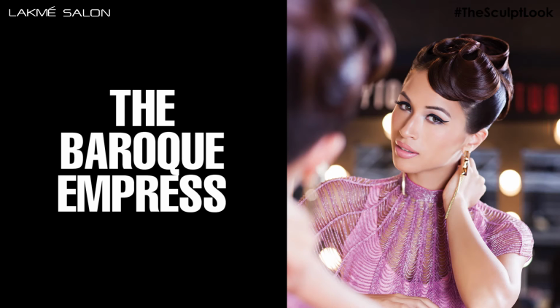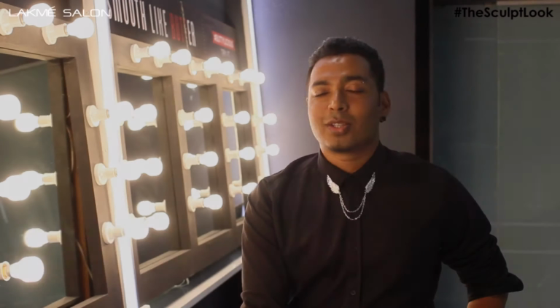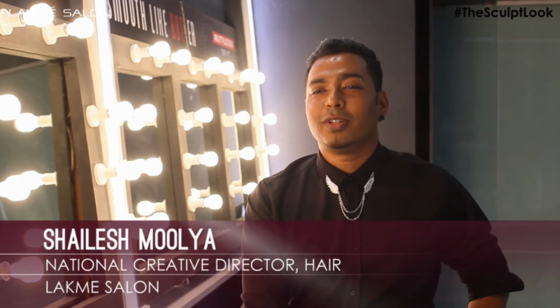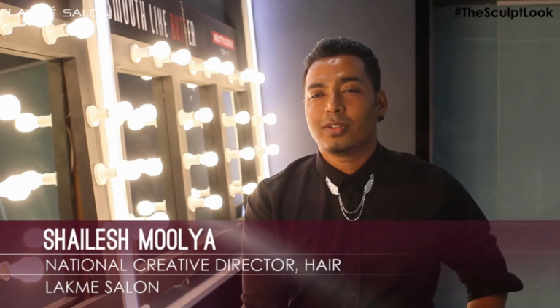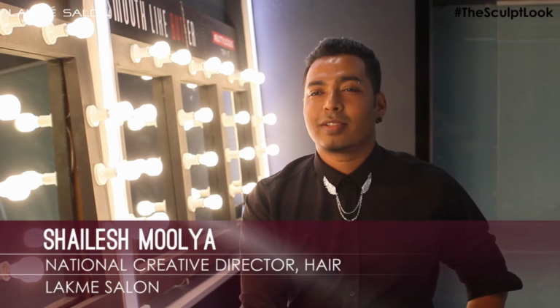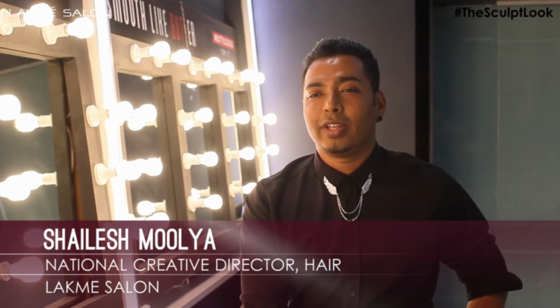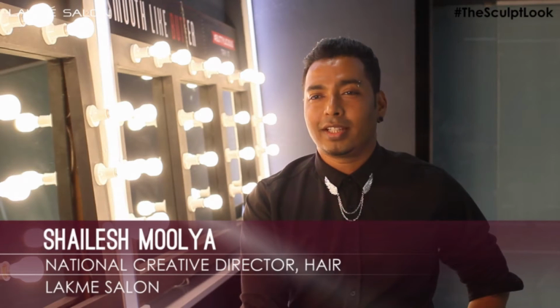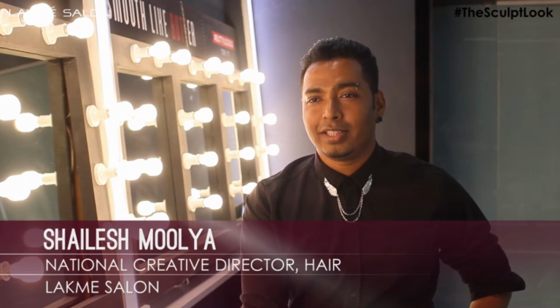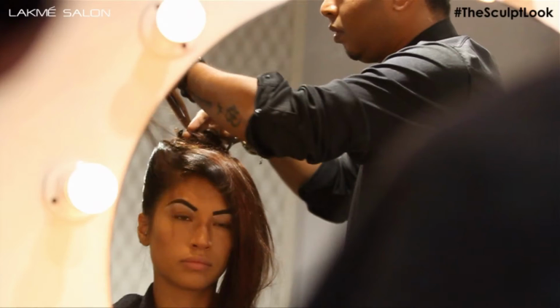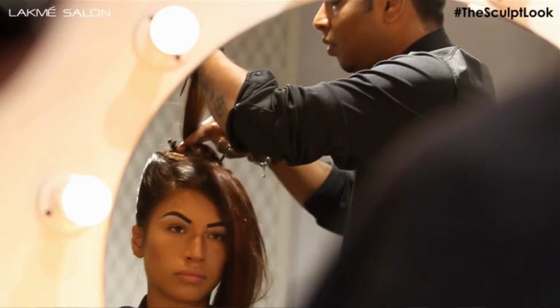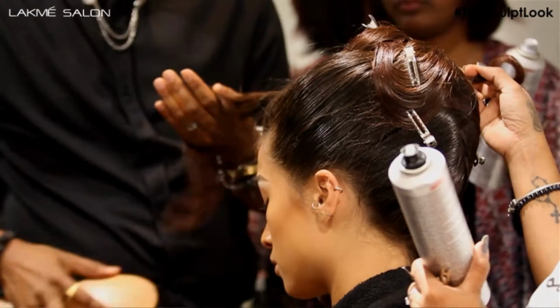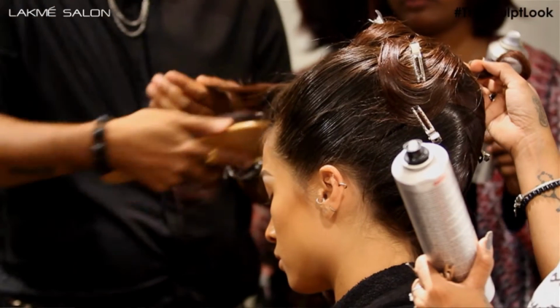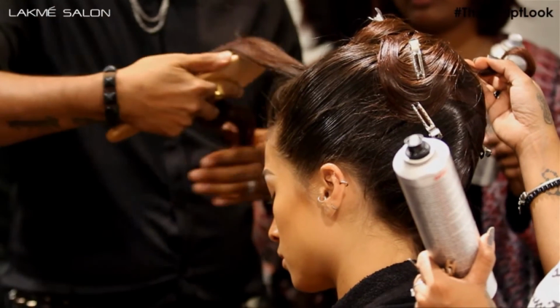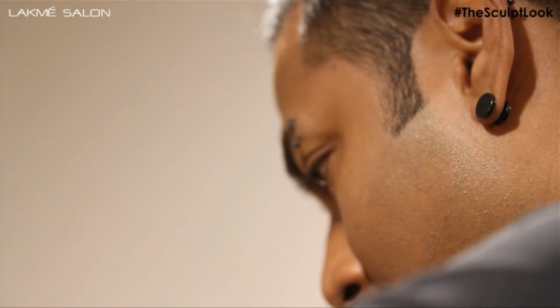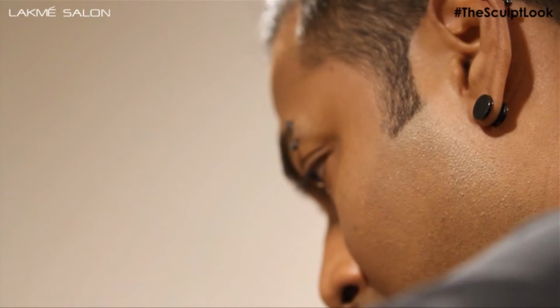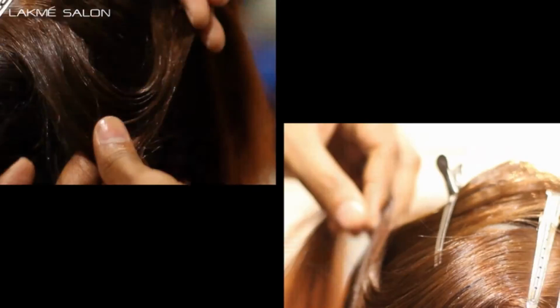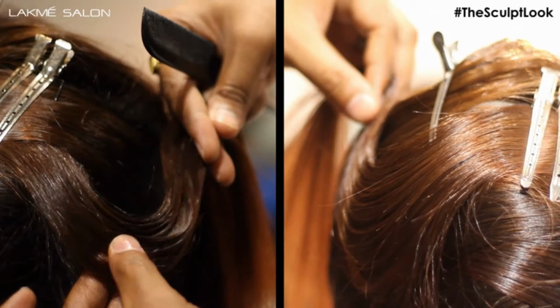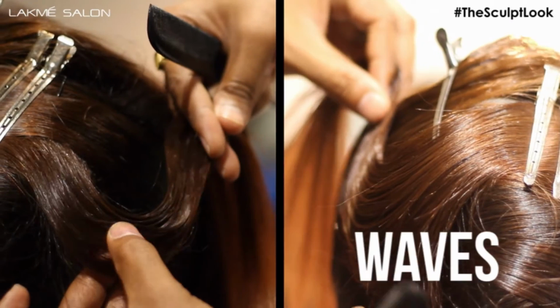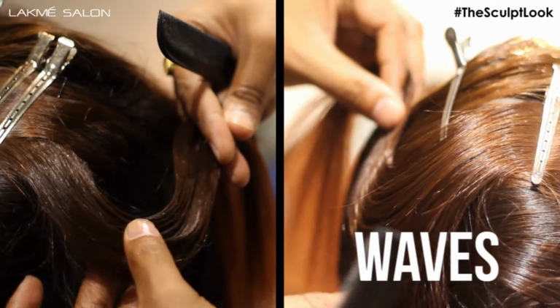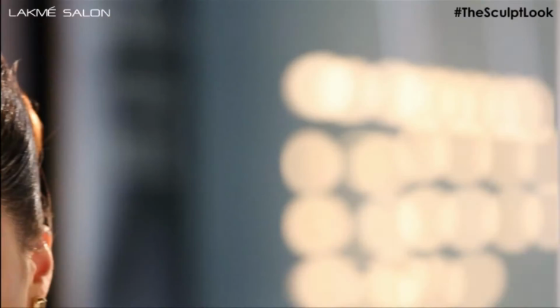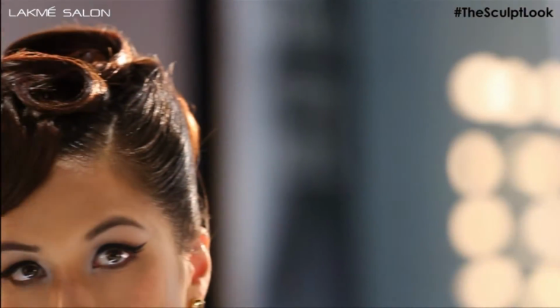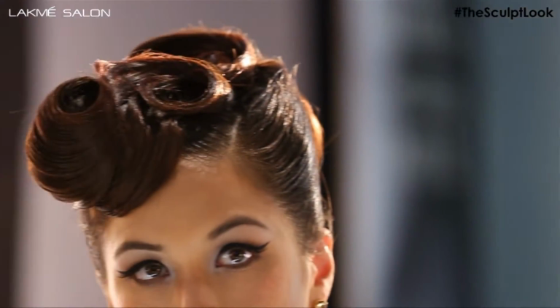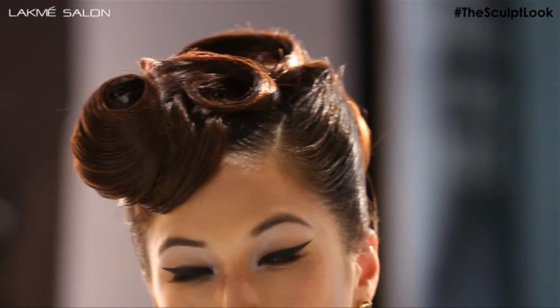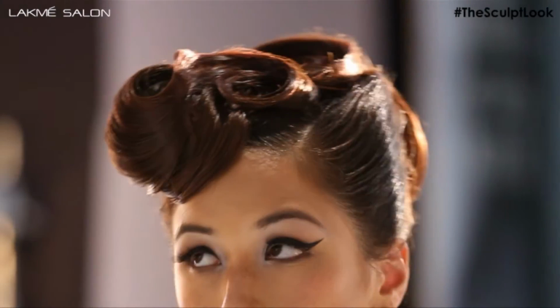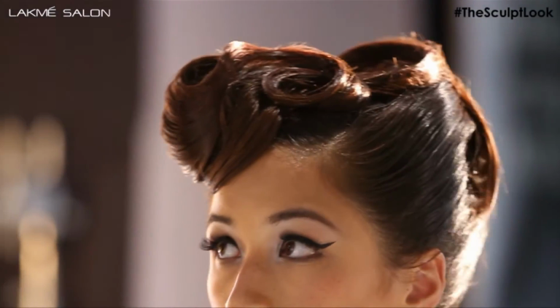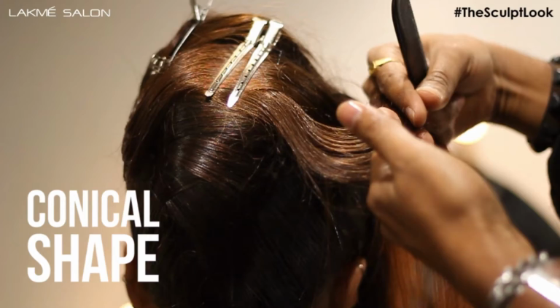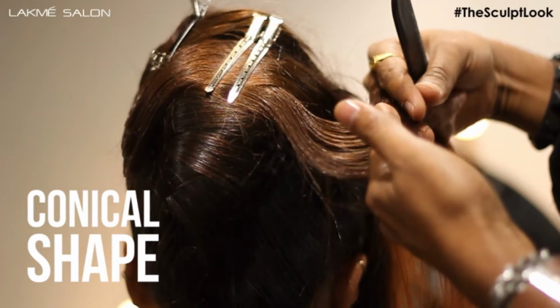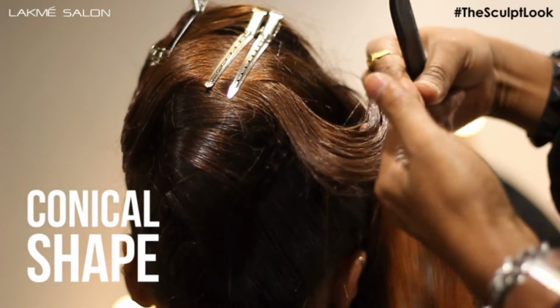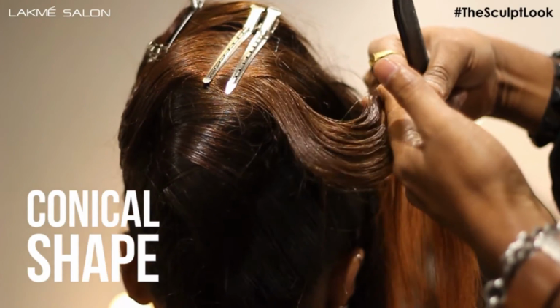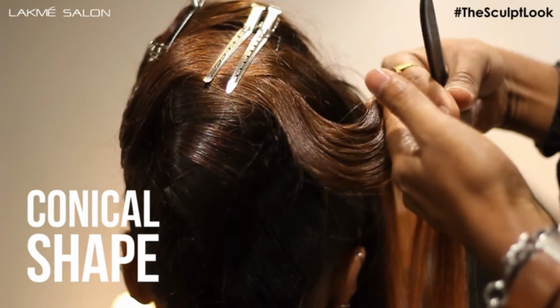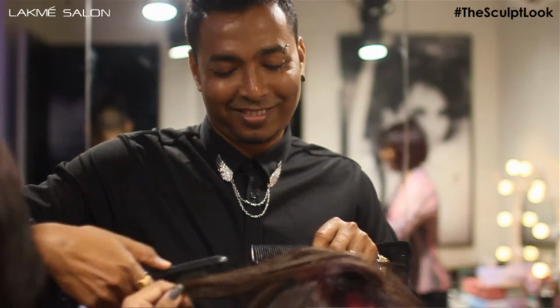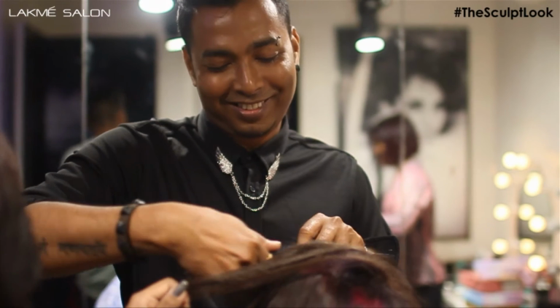The first look is very clearly a distinct, glamorous look. You'll see a lot of waves and sculpted elements in it. Towards the back it has a conical shape.